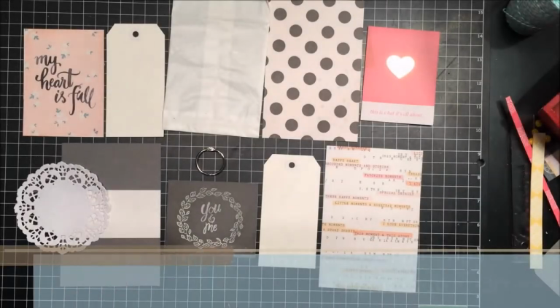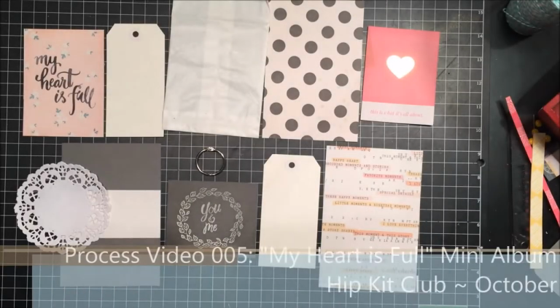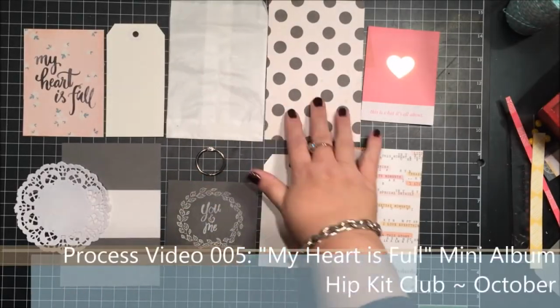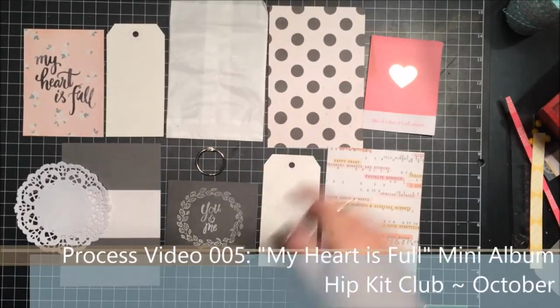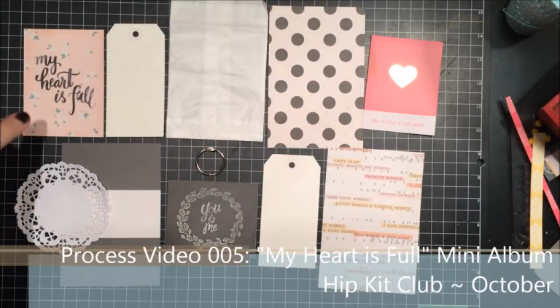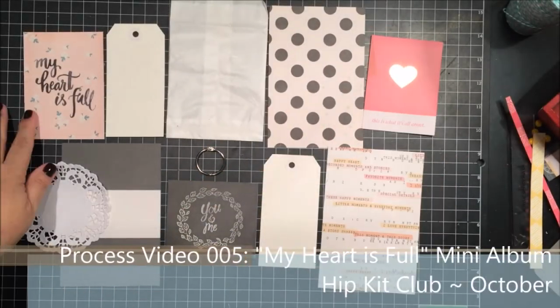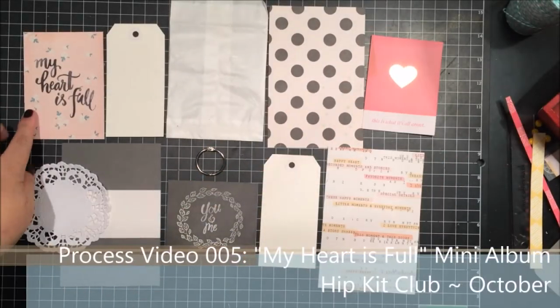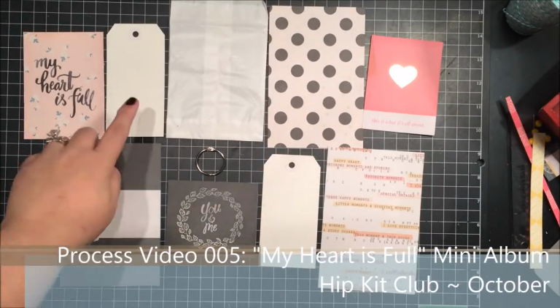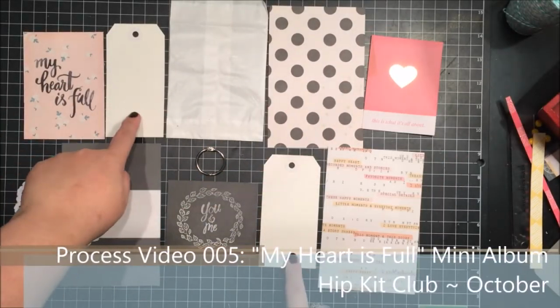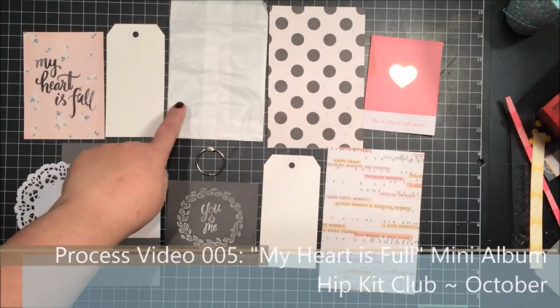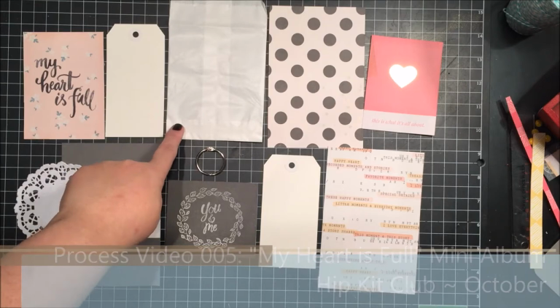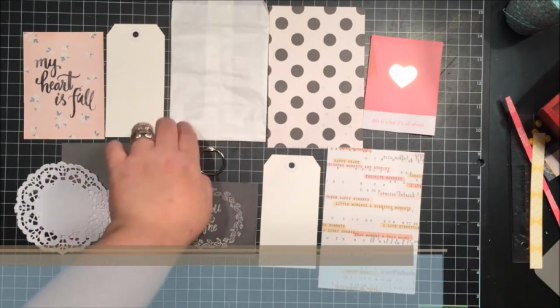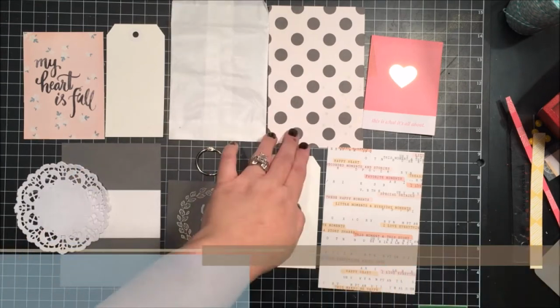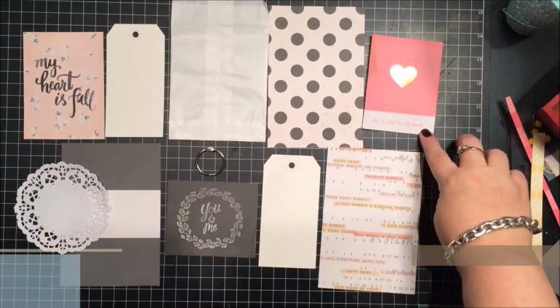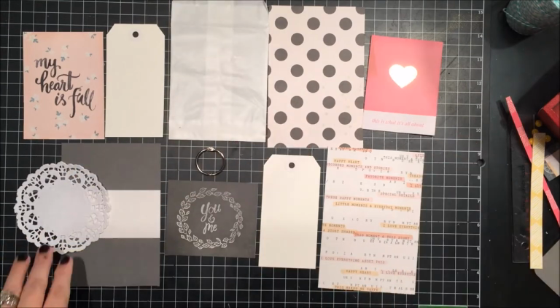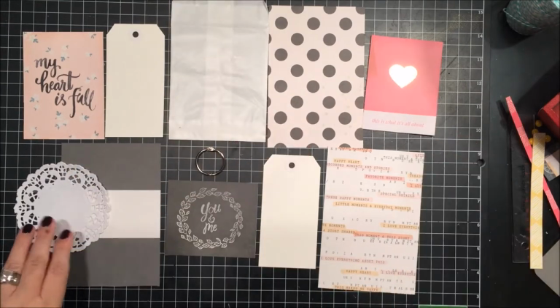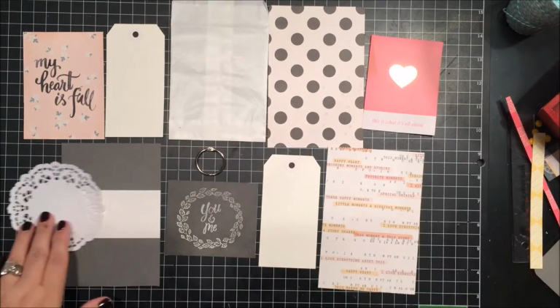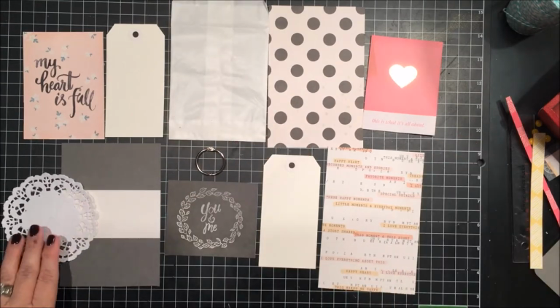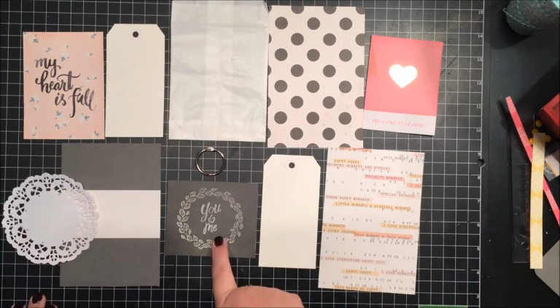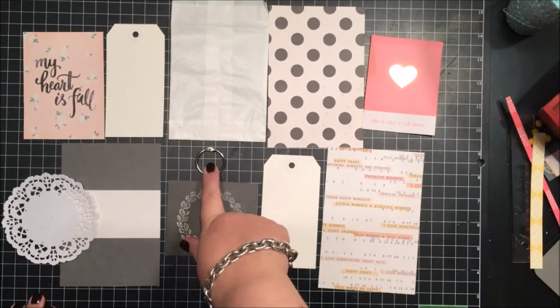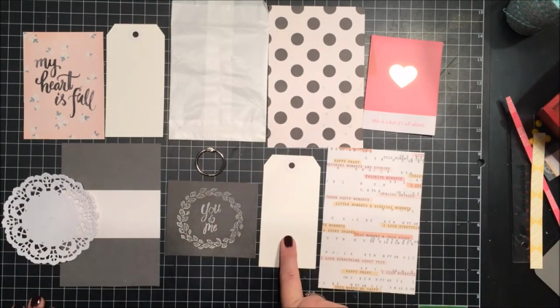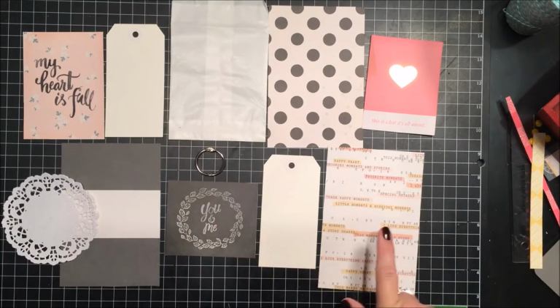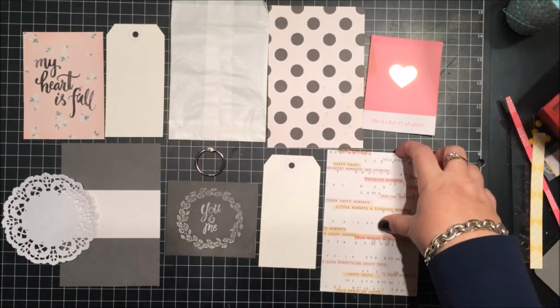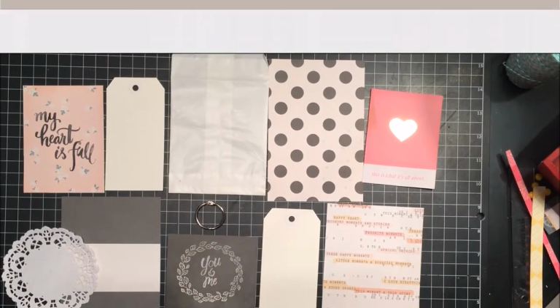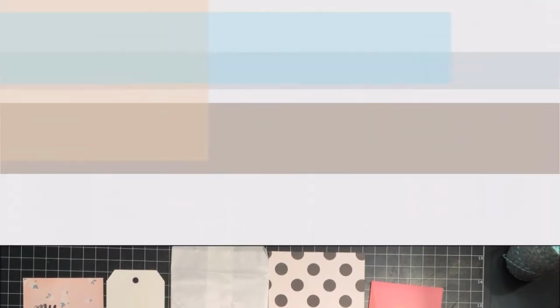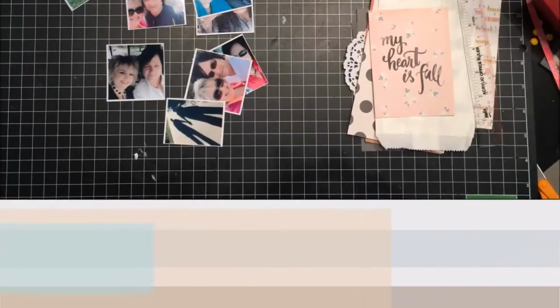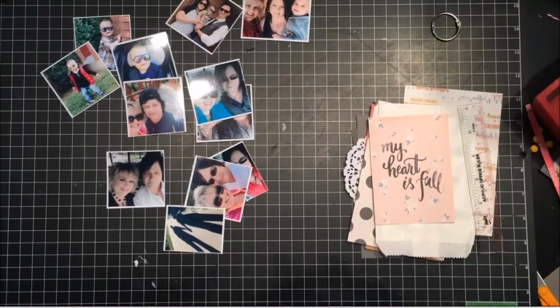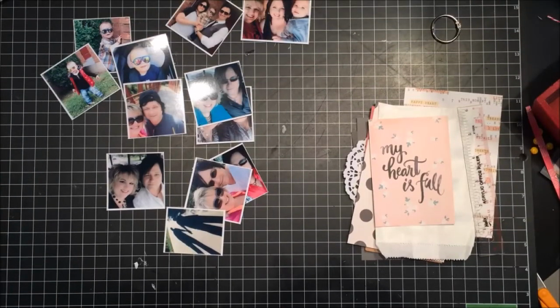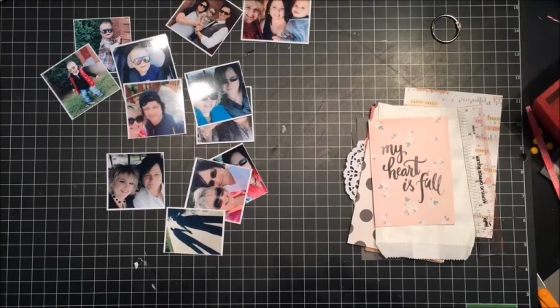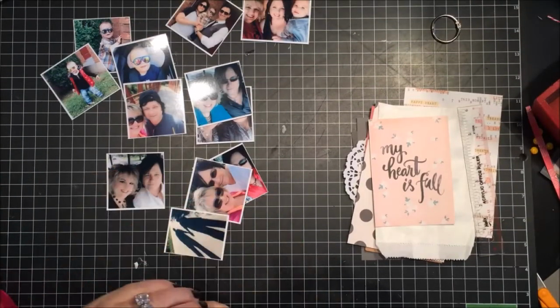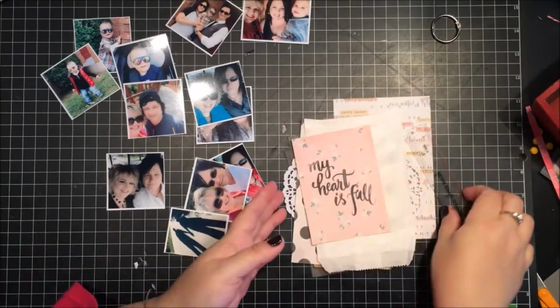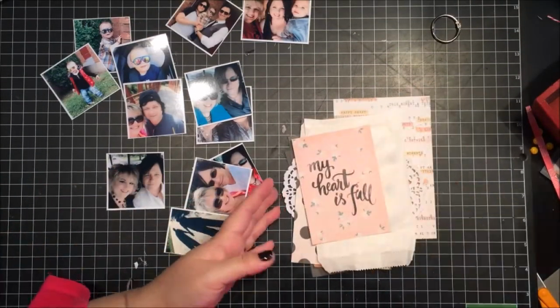Hi everyone, this is Sheri again. Thanks for watching the video today. I'm going to be doing a process video on making a mini album.